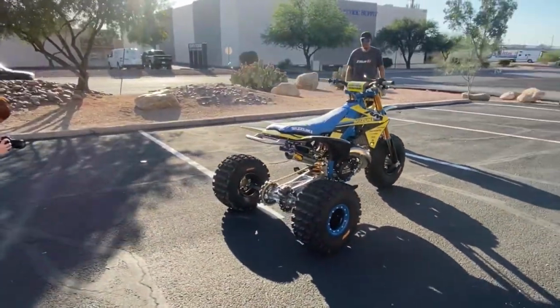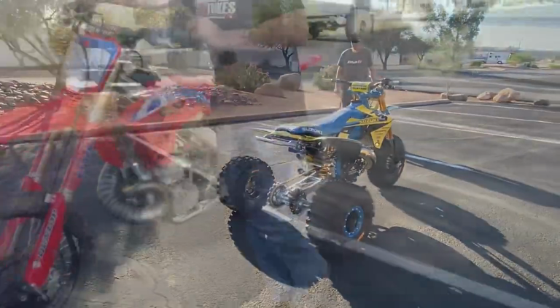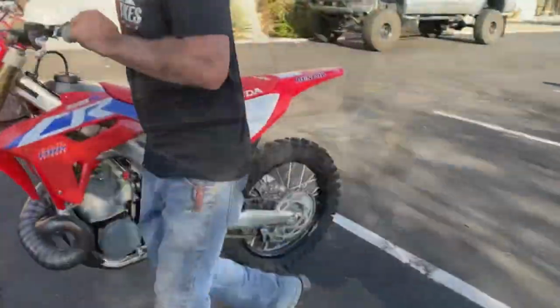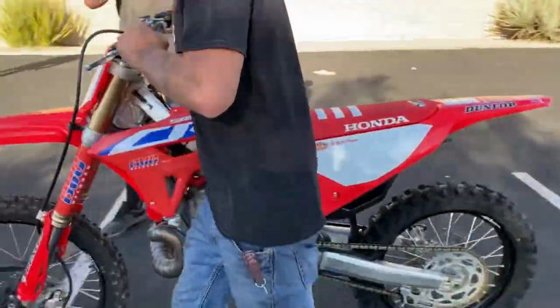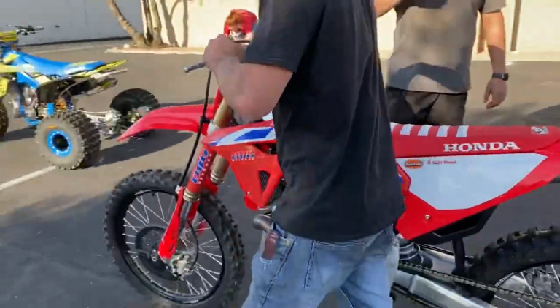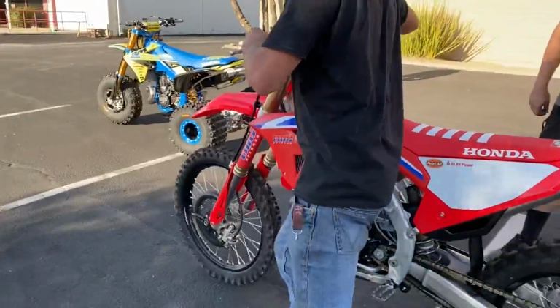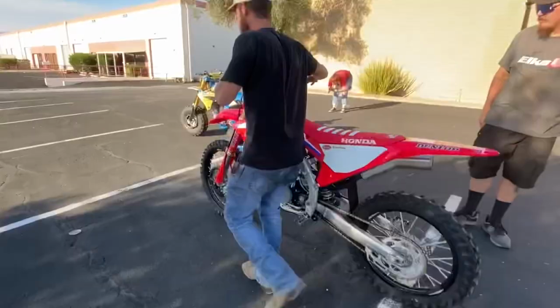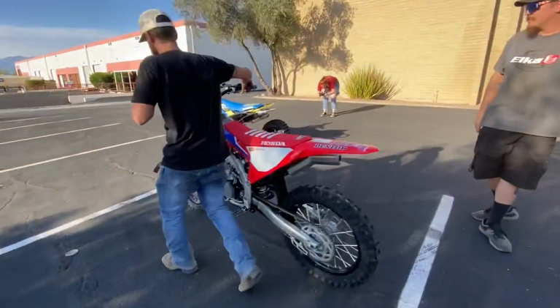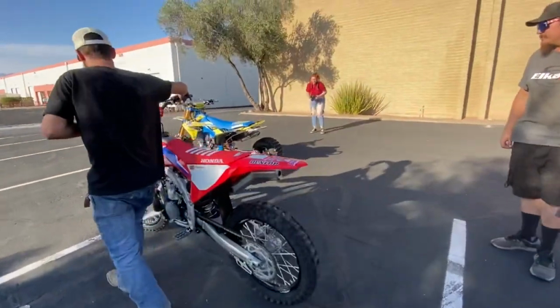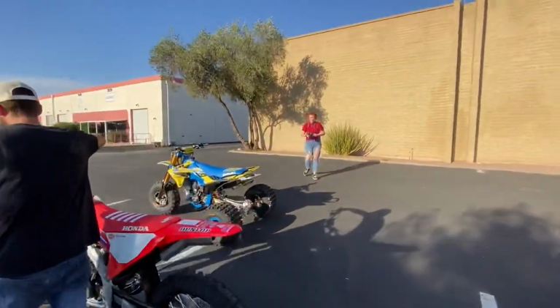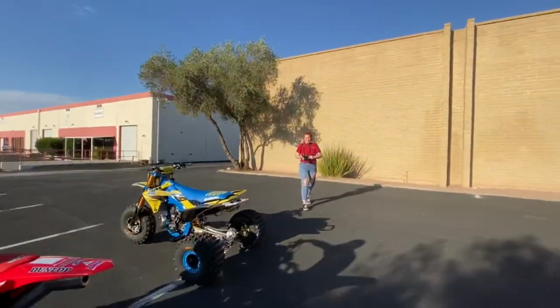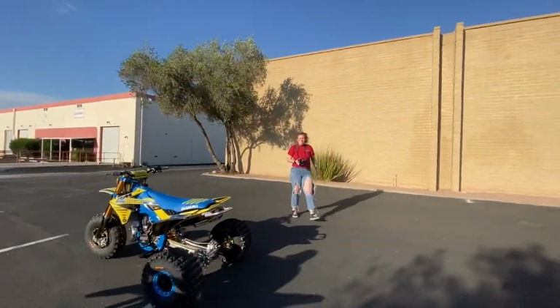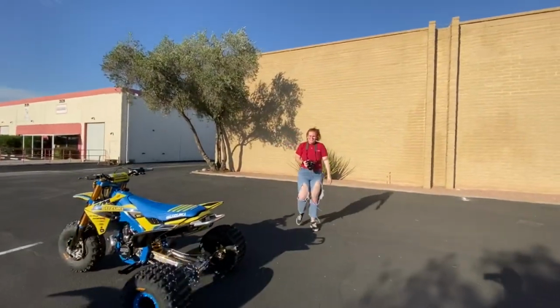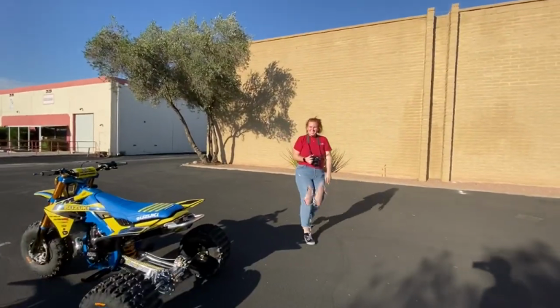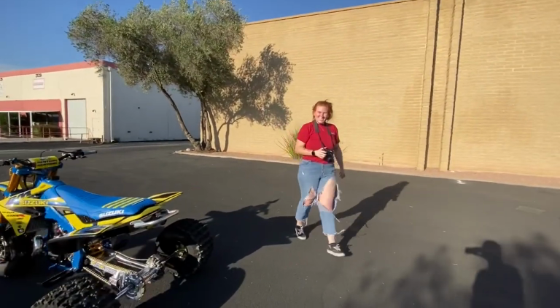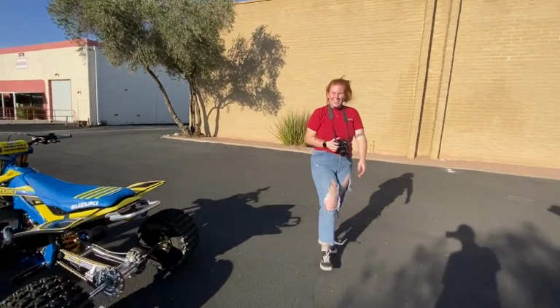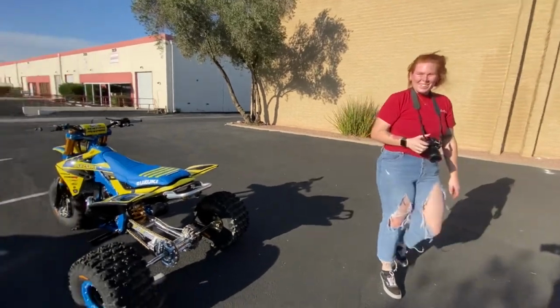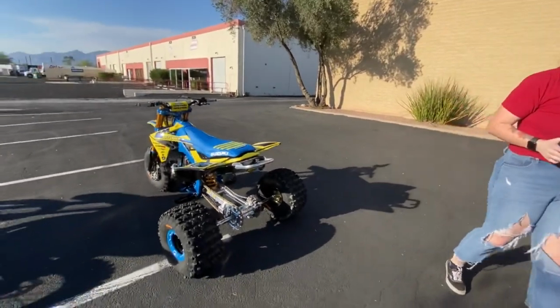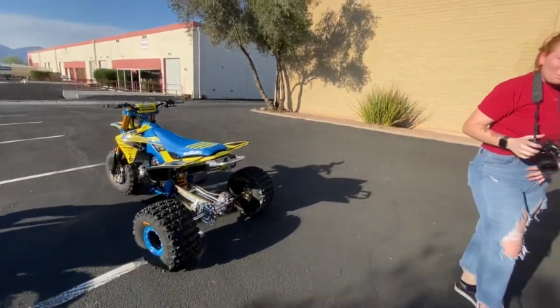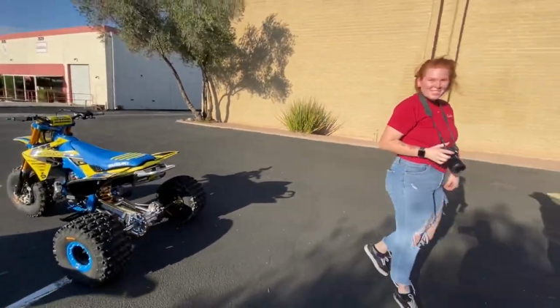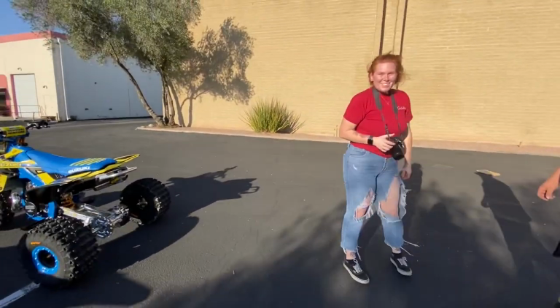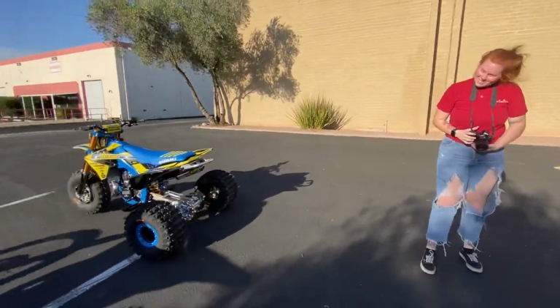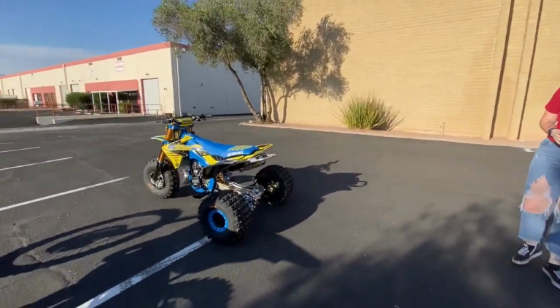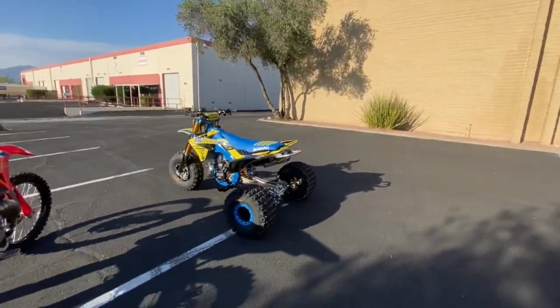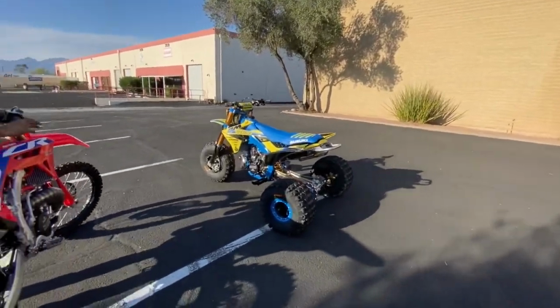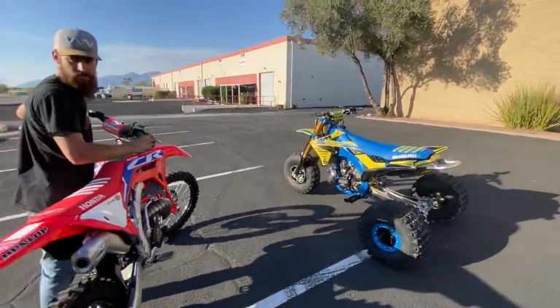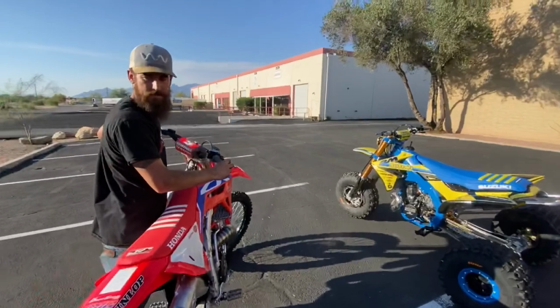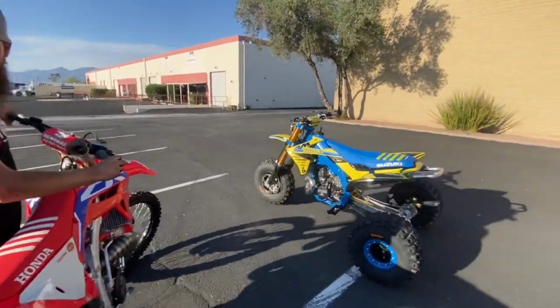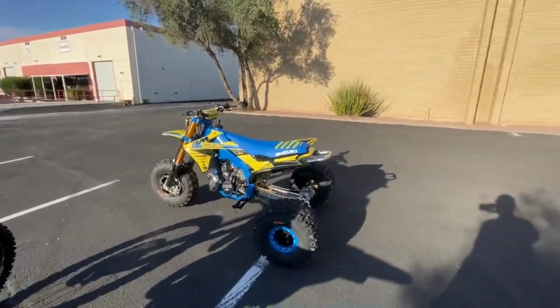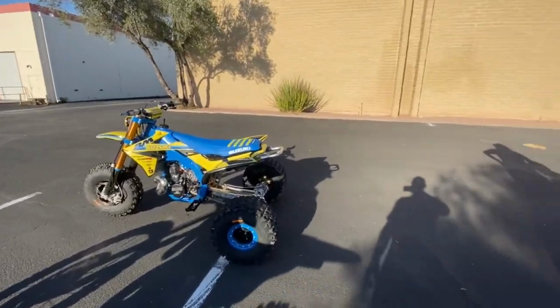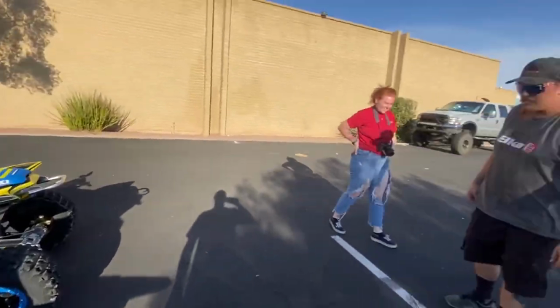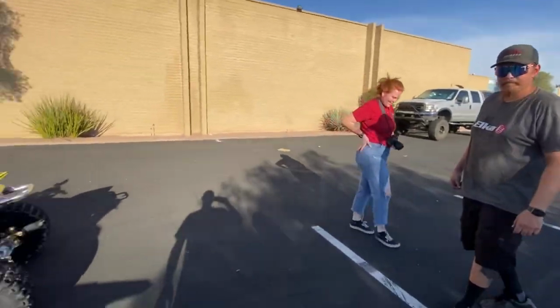A little photo shoot action today. What was your name? Nice to meet you. I know we introduced ourselves earlier but thank you for coming out and doing the photo shoot. Anybody in Tucson that needs some pictures done, hit her up.